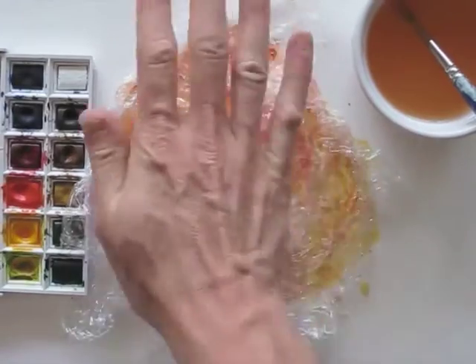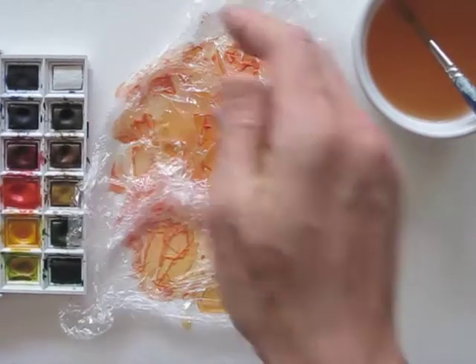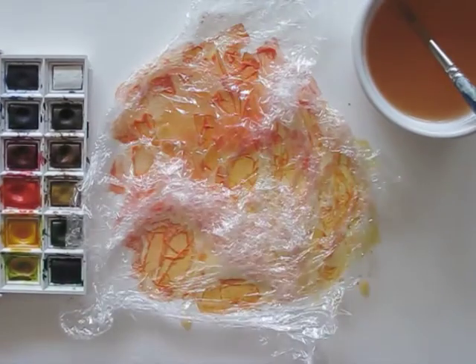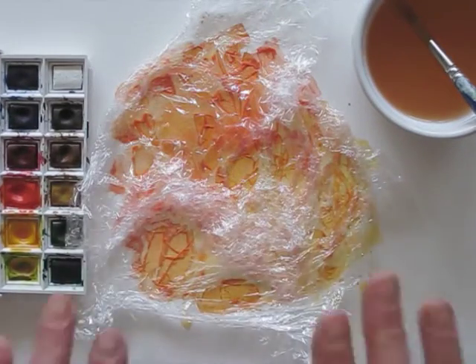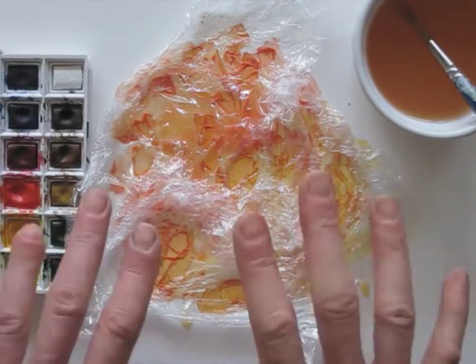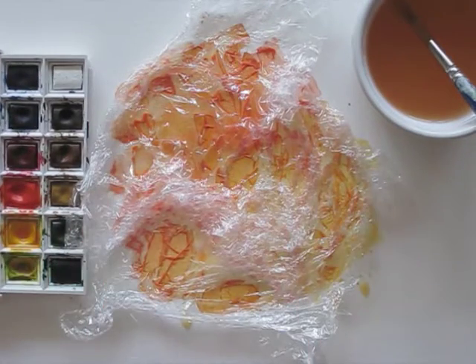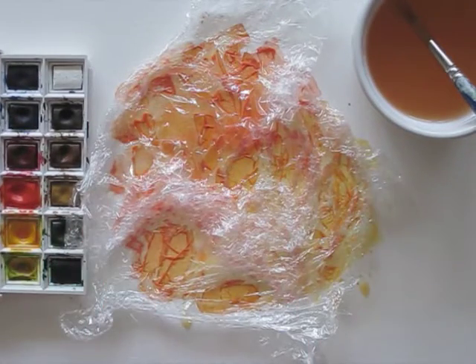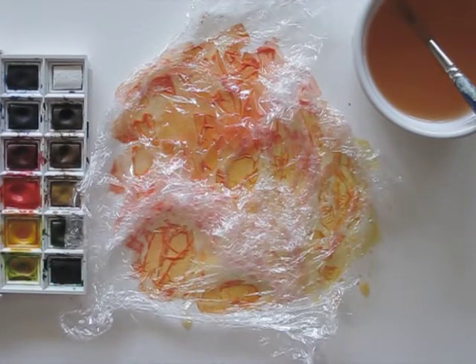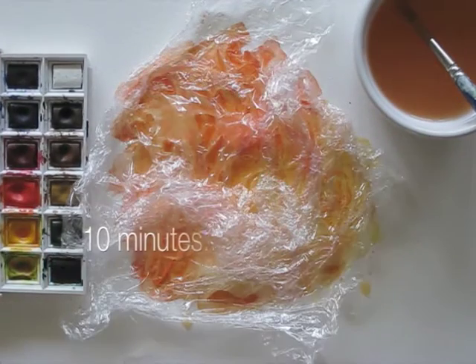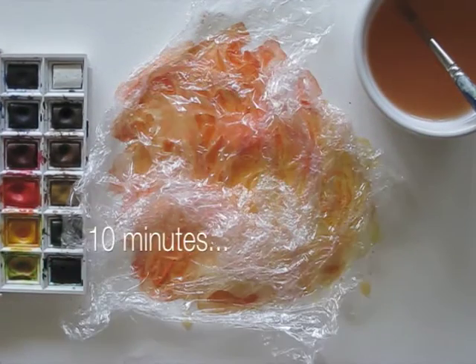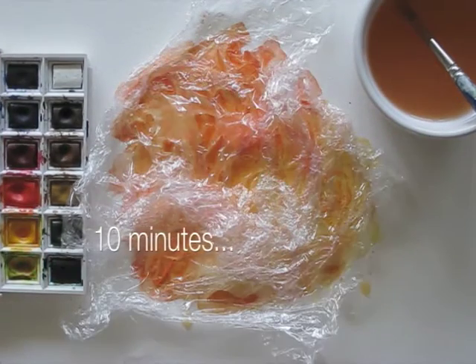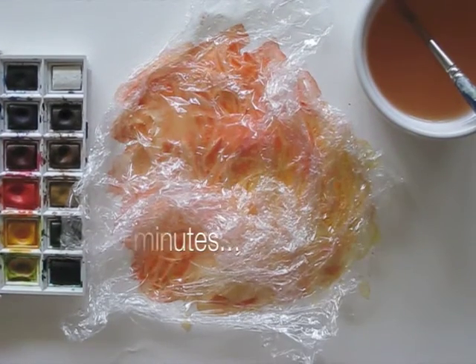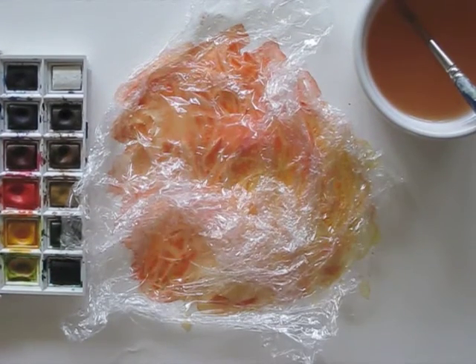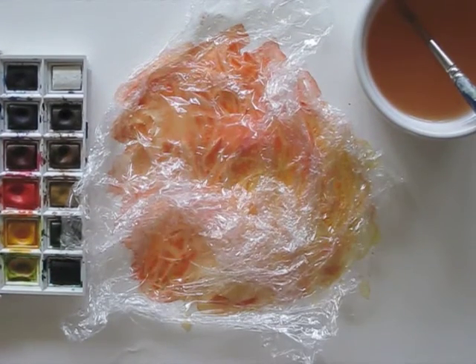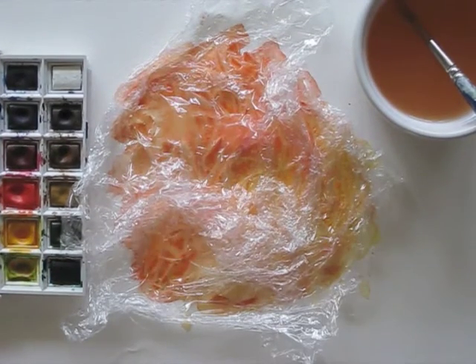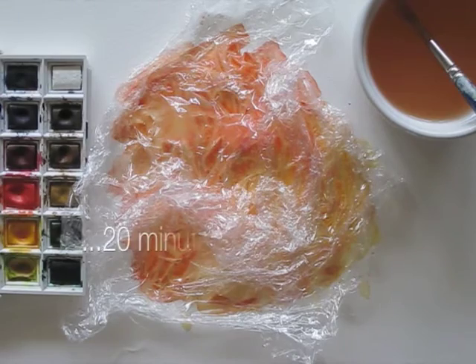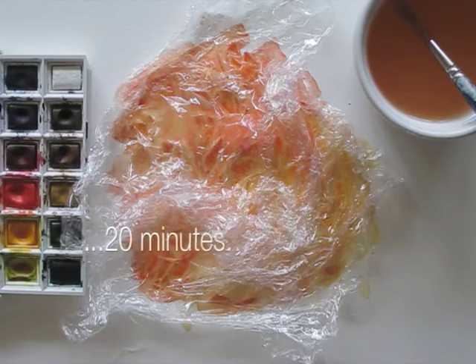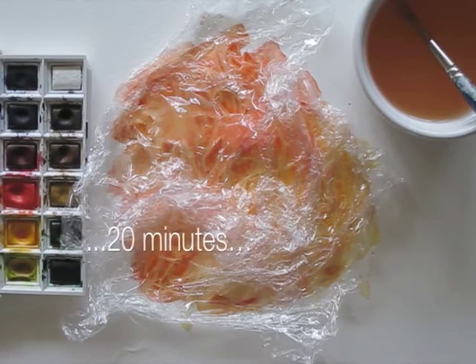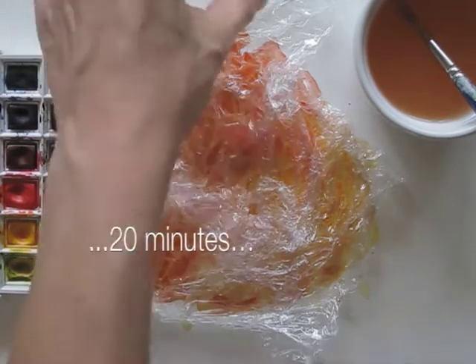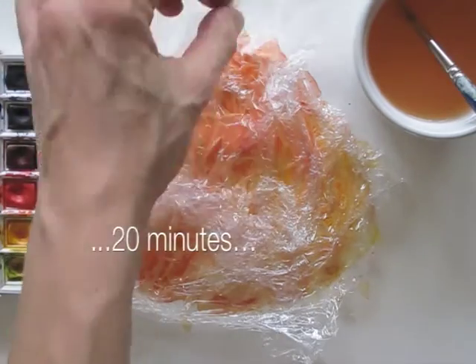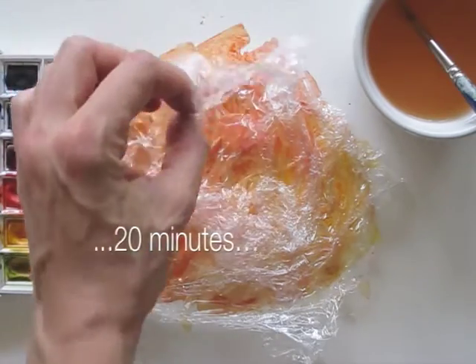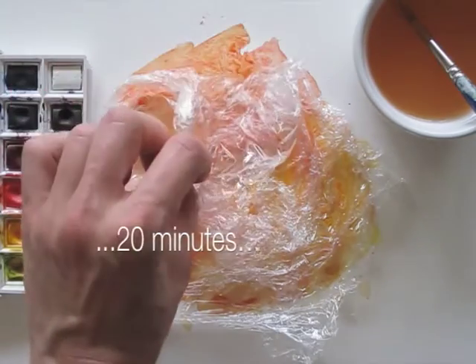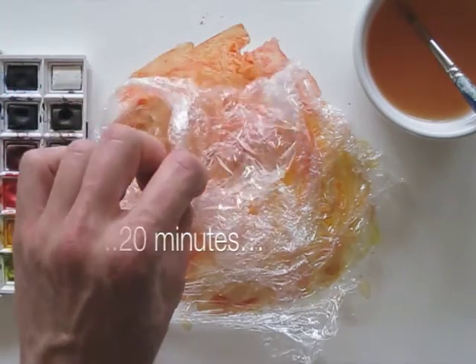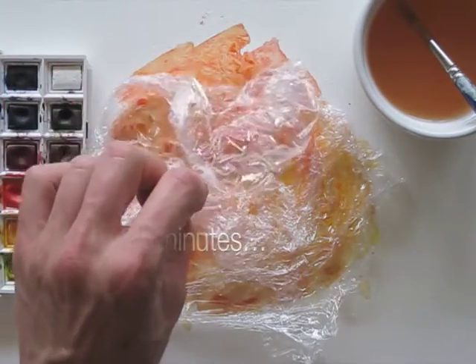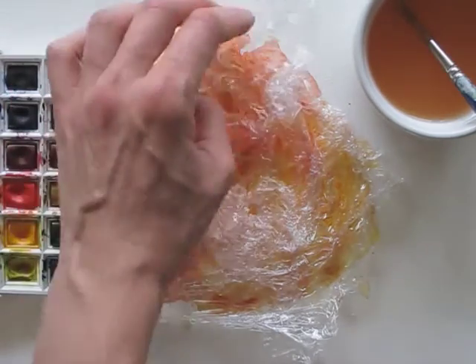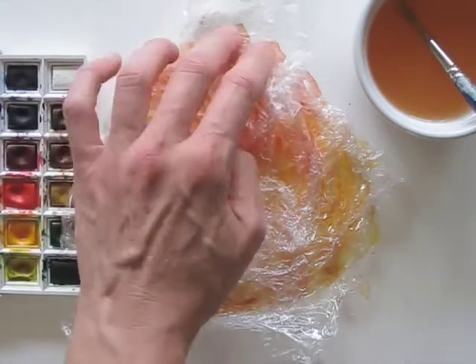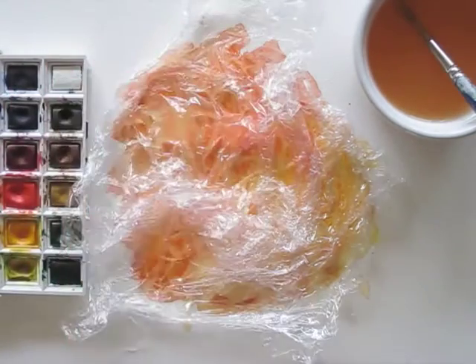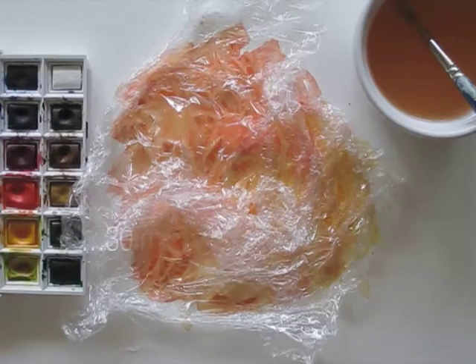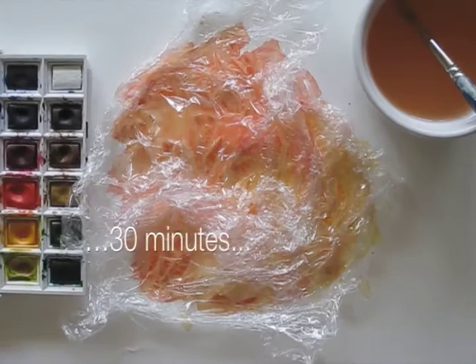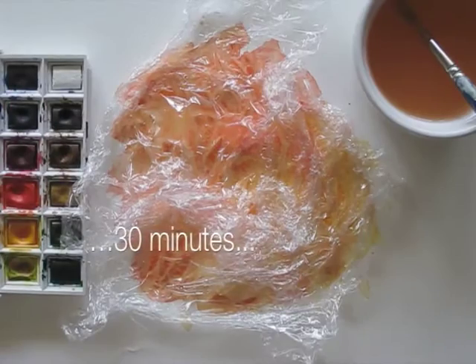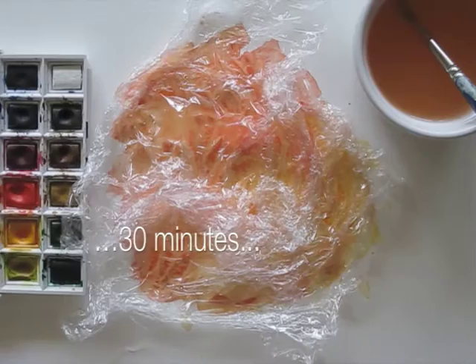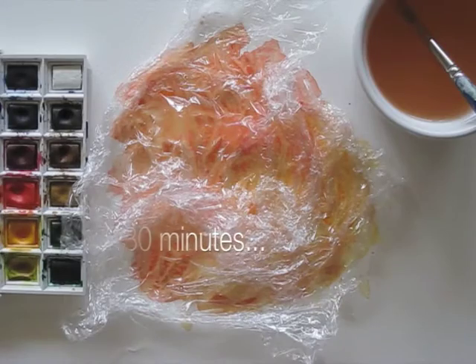And then all we need to do is wait. And wait. And take a peek — nope, not dried yet. So we wait a bit more.